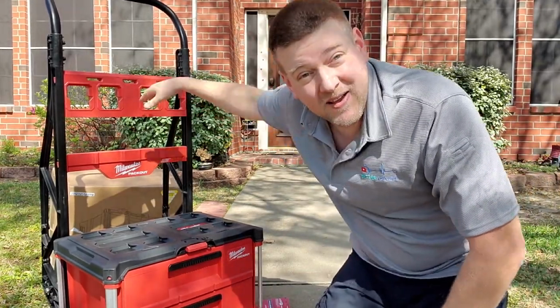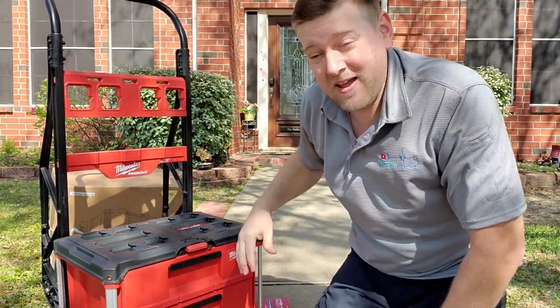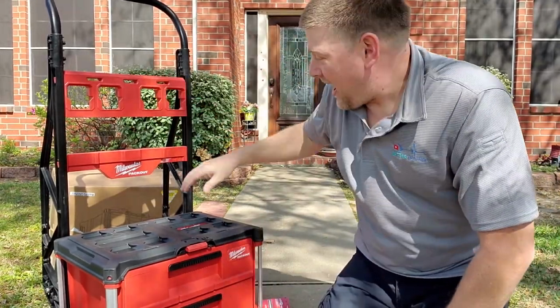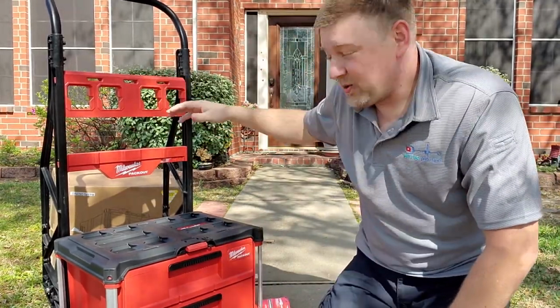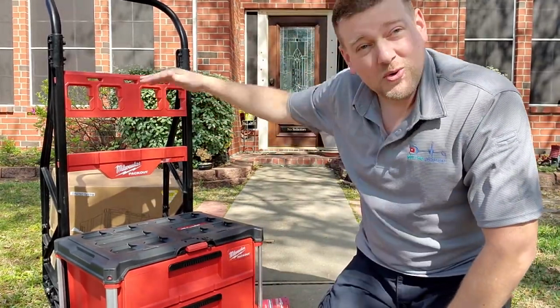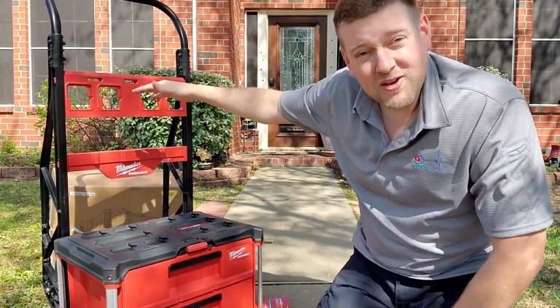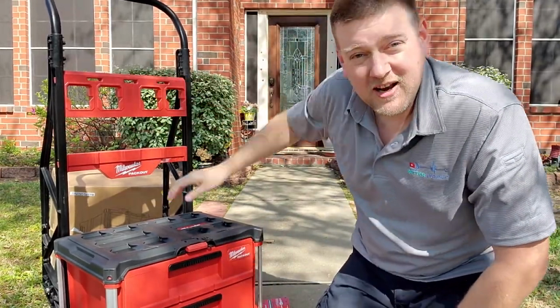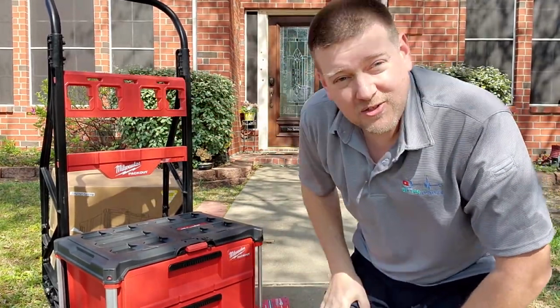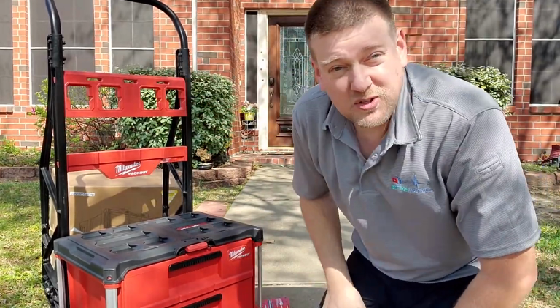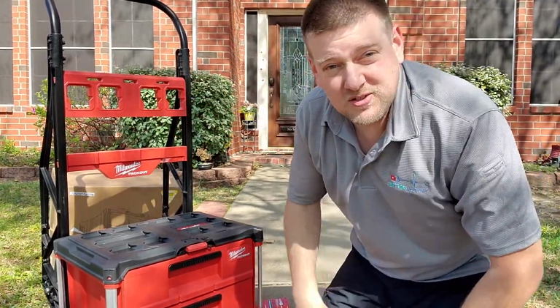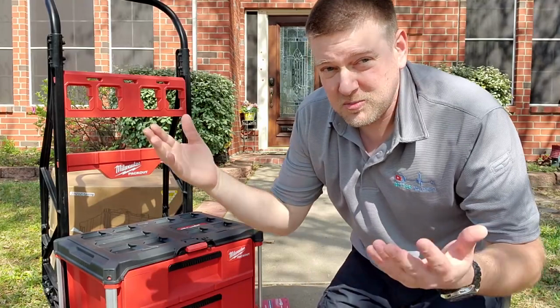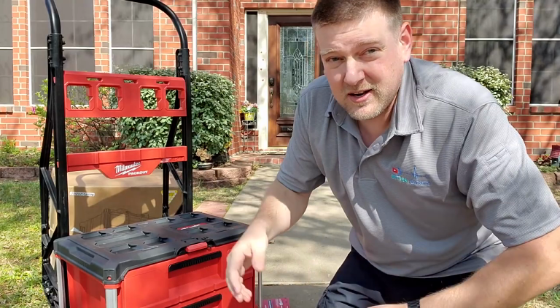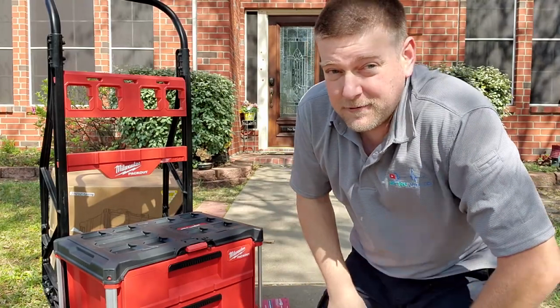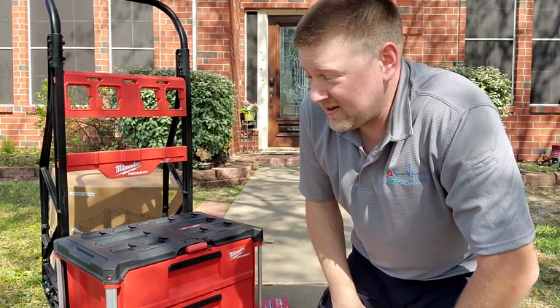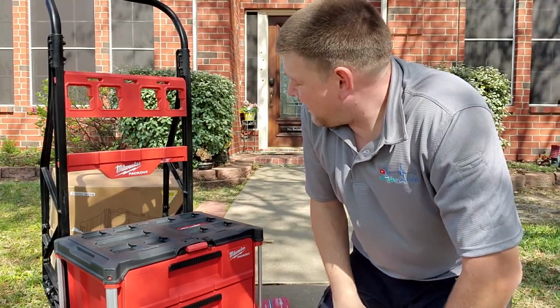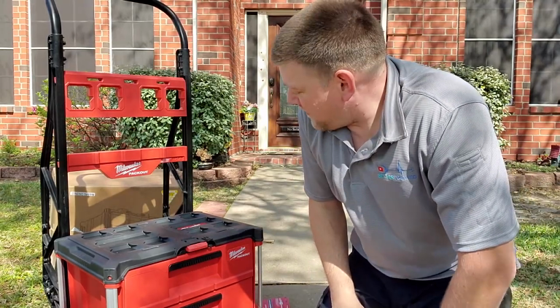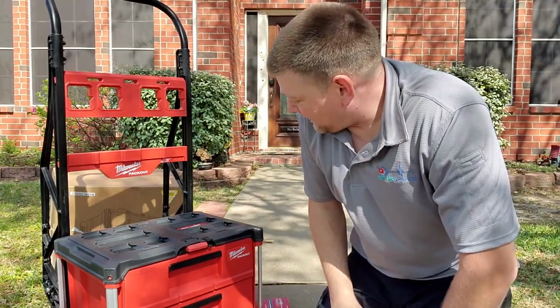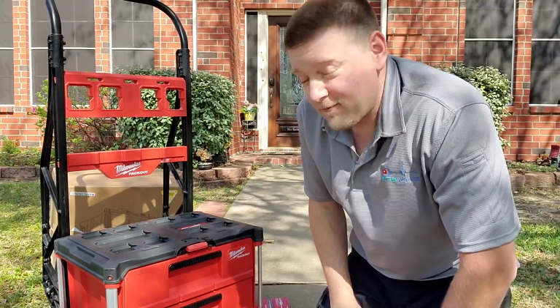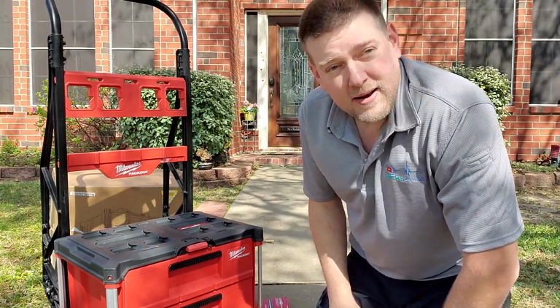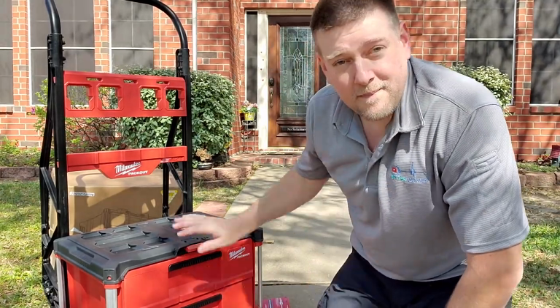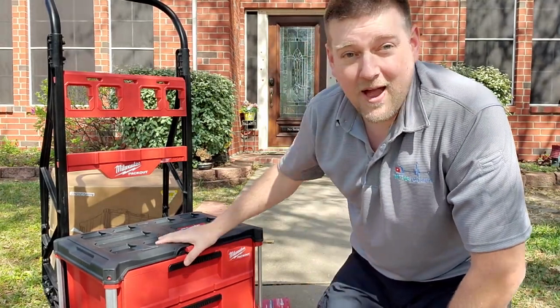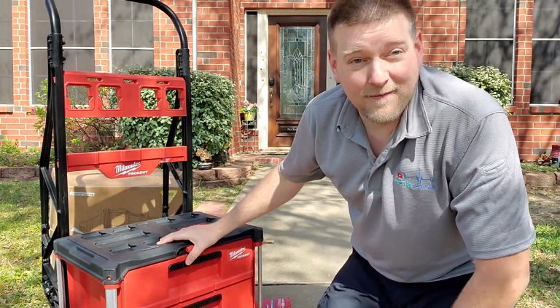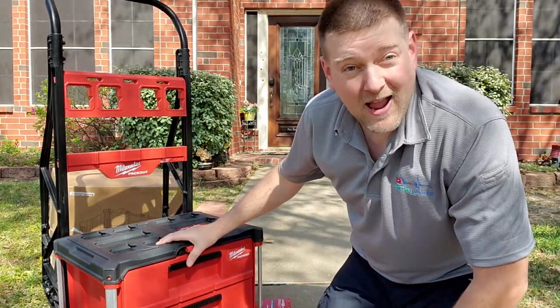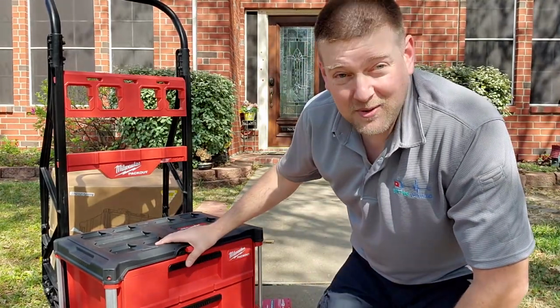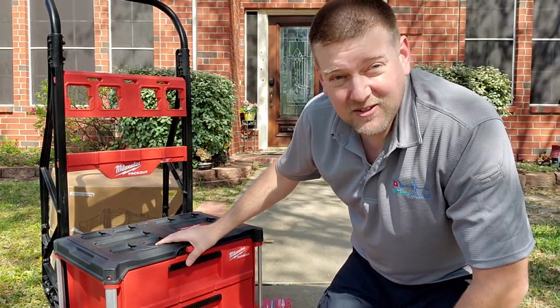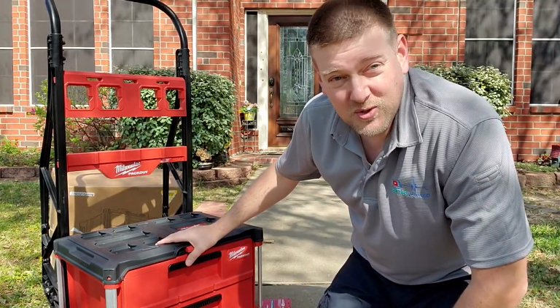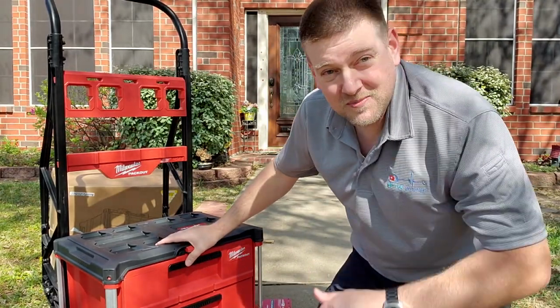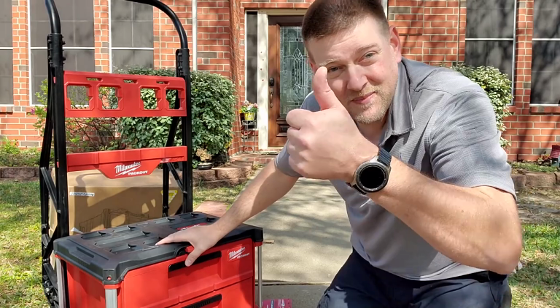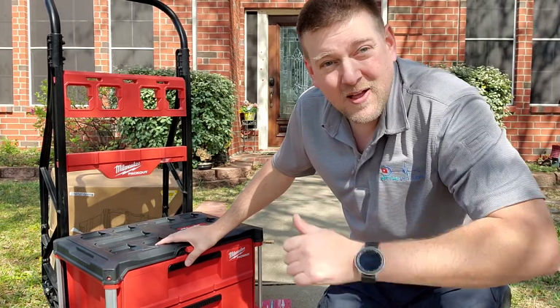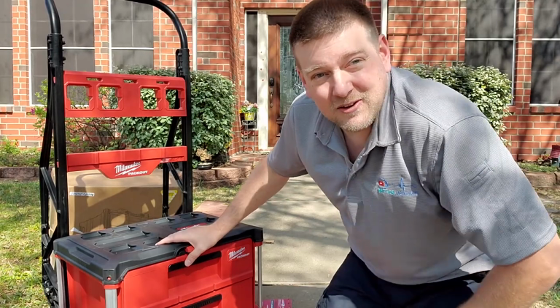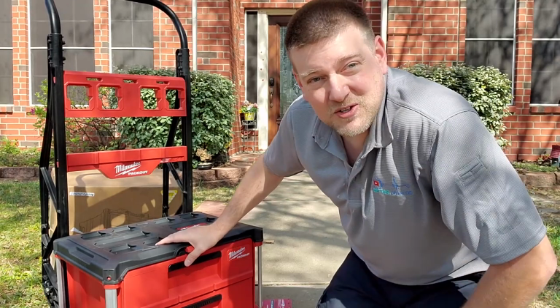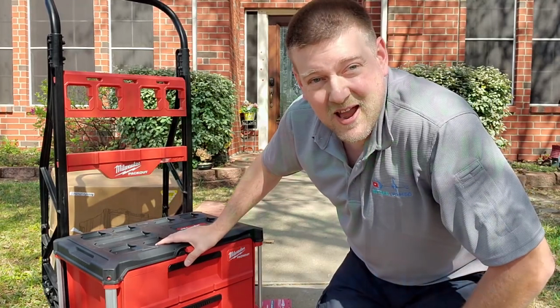All right guys, that's the Packout two-drawer system and my new cart. I will show you guys when I get the three drawers — that should be in in a few days. But for right now I'm very happy with these two drawers. Thanks for watching, guys.